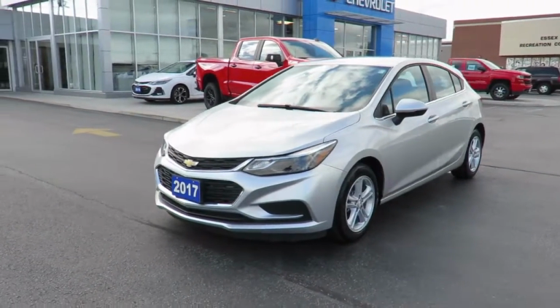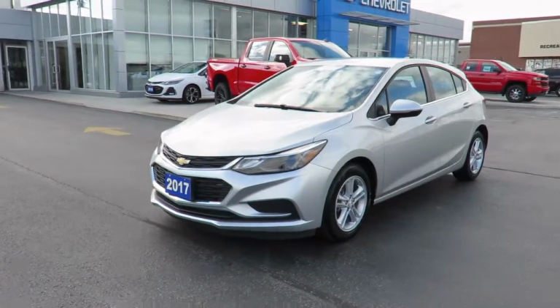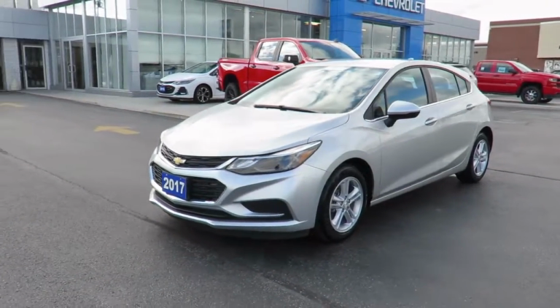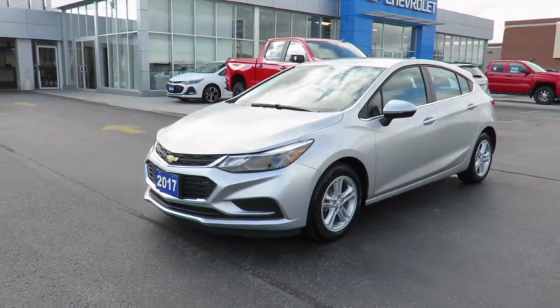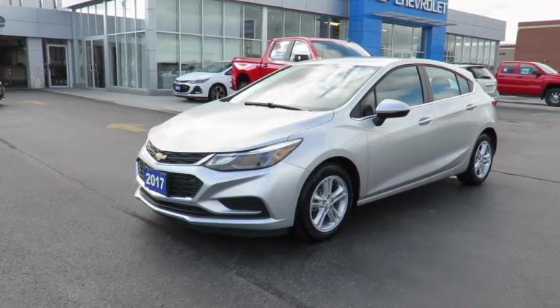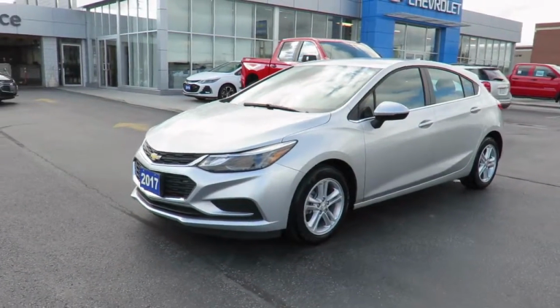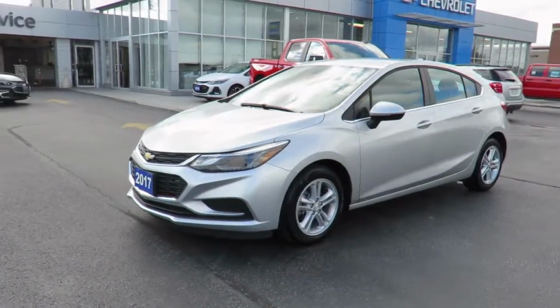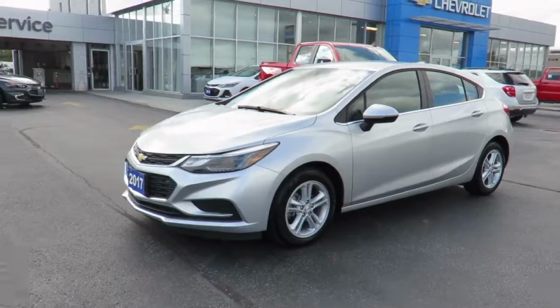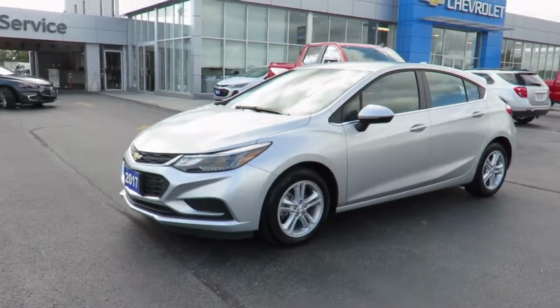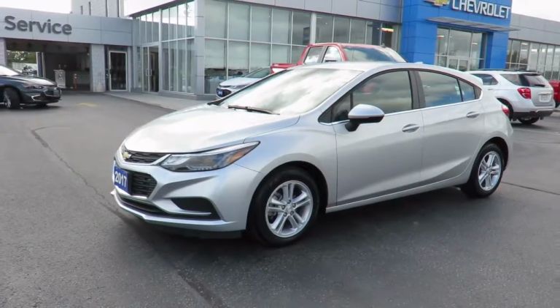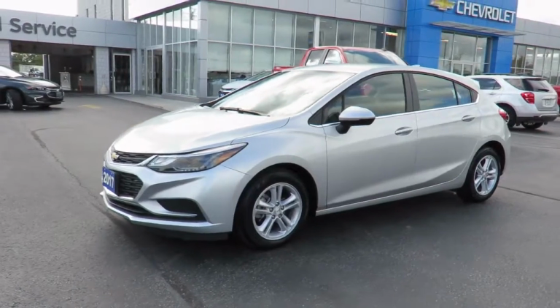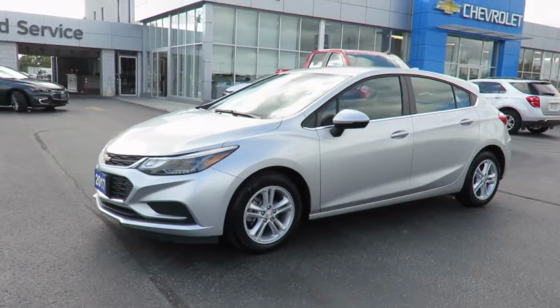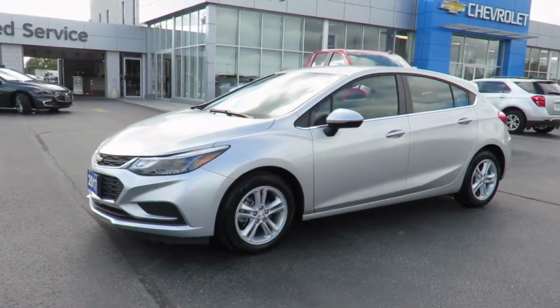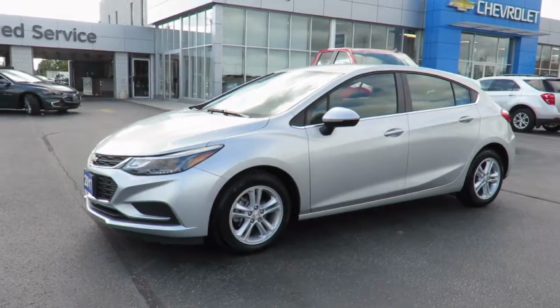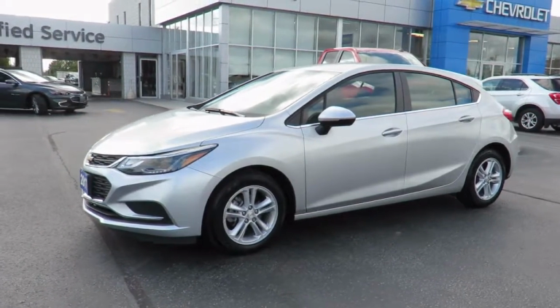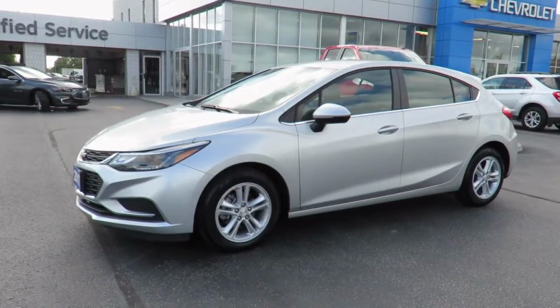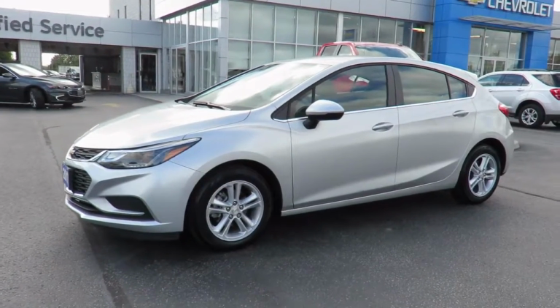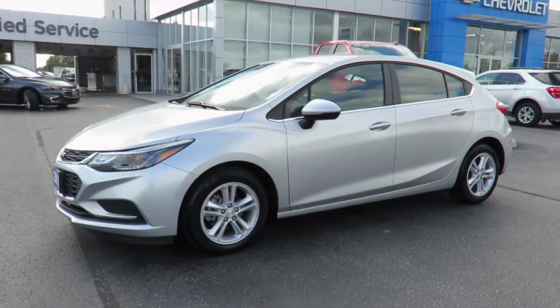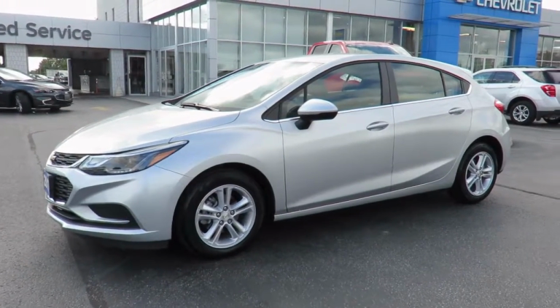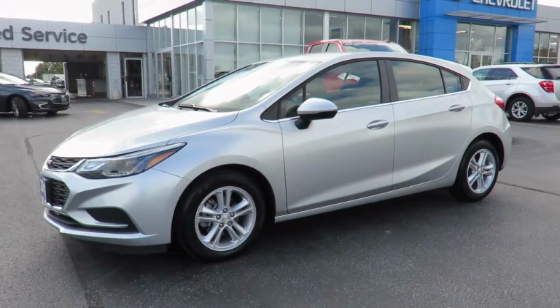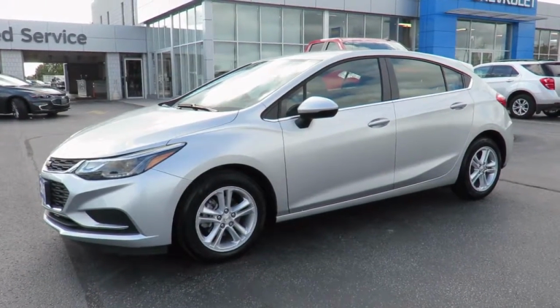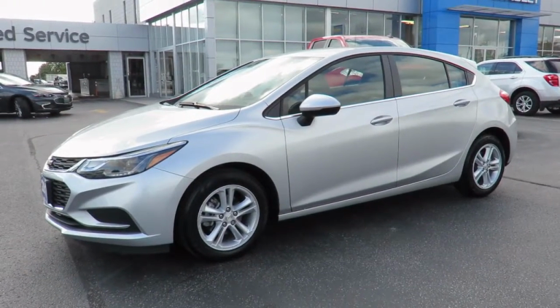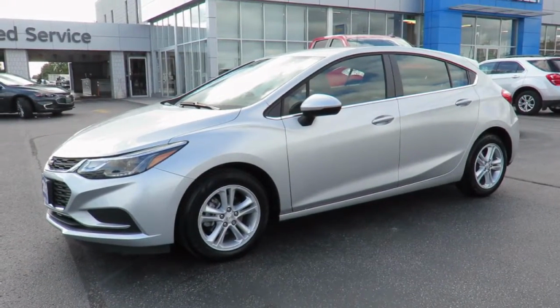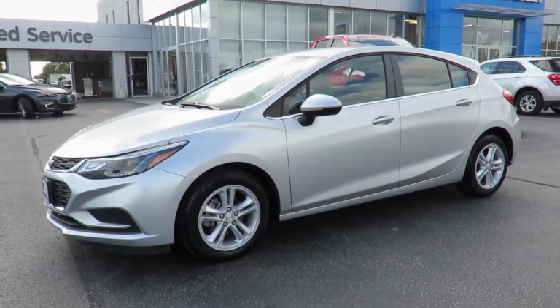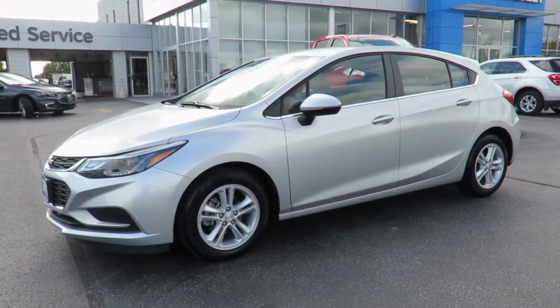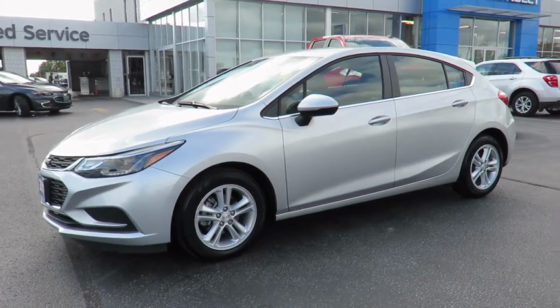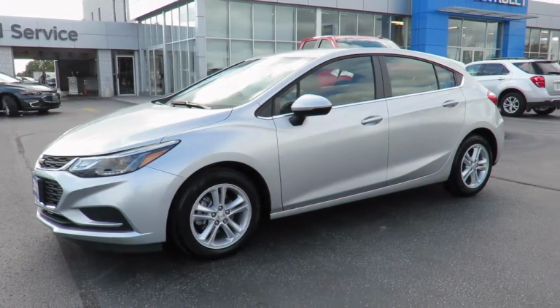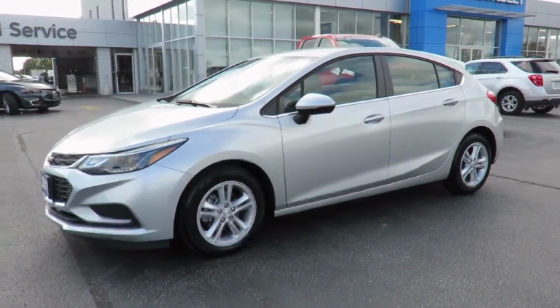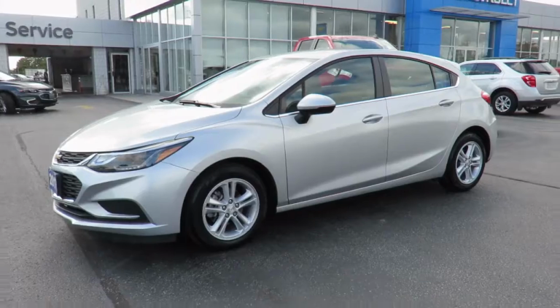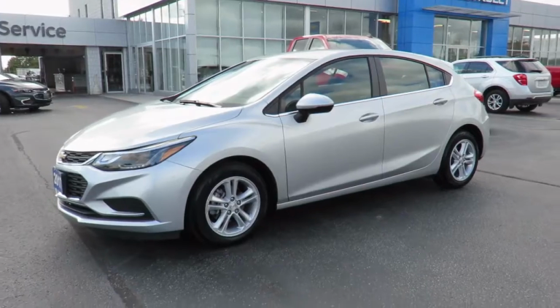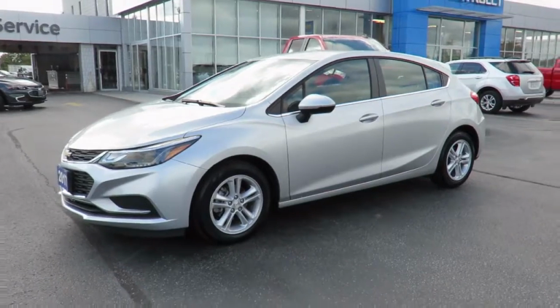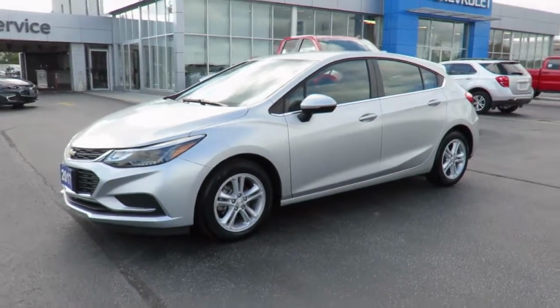Great finance rates are always available through all major banks, and our financial service managers will ensure you receive the right terms to suit your budget.